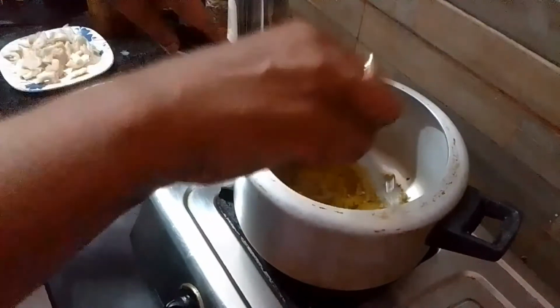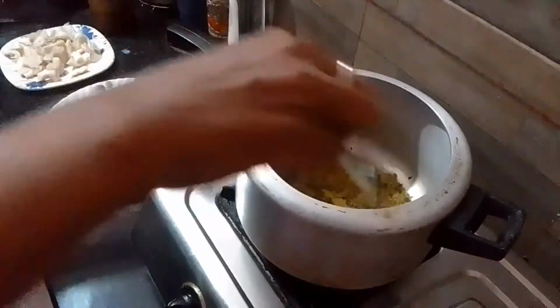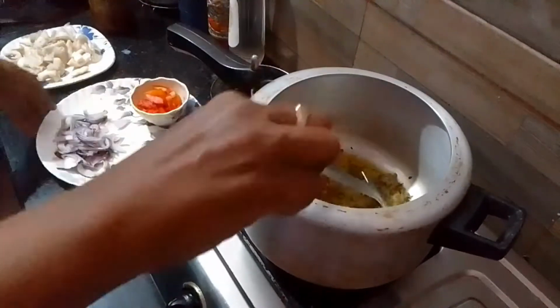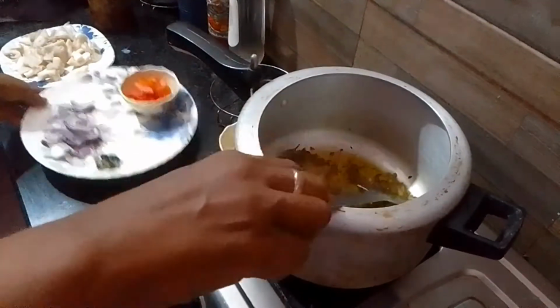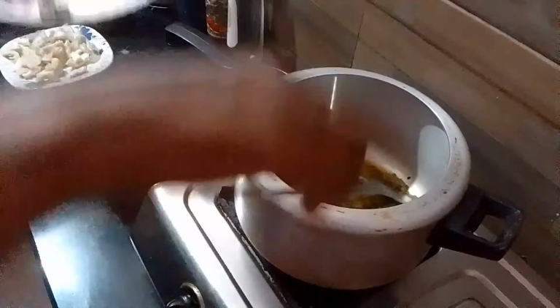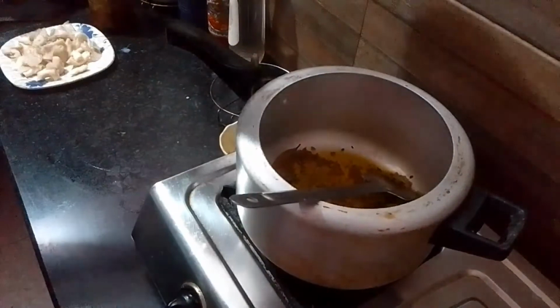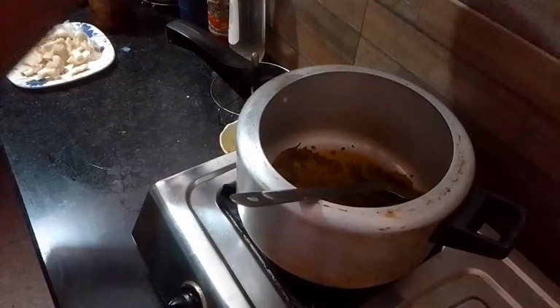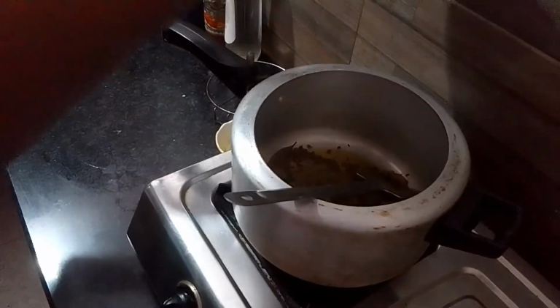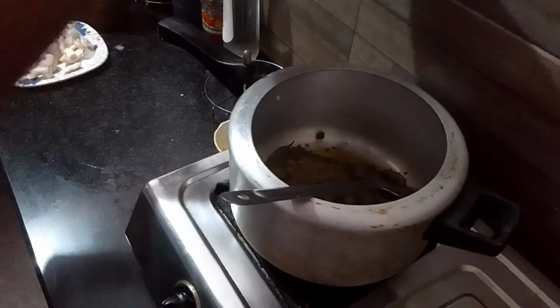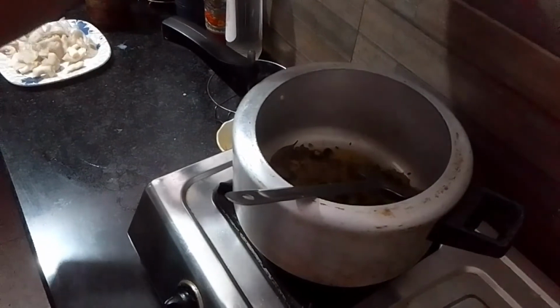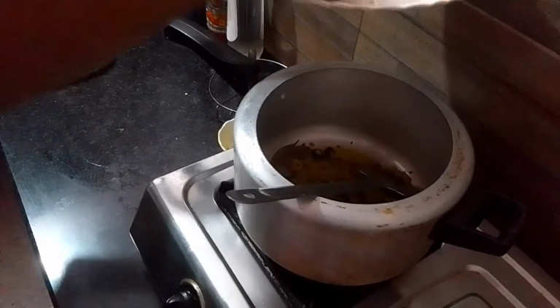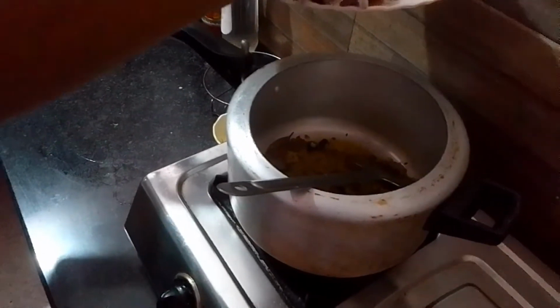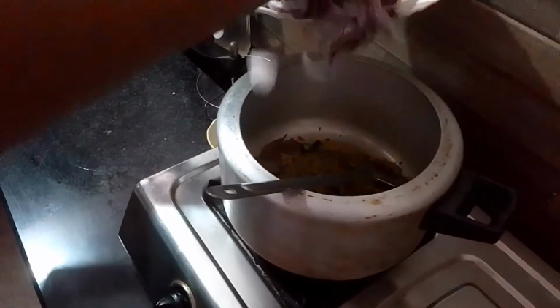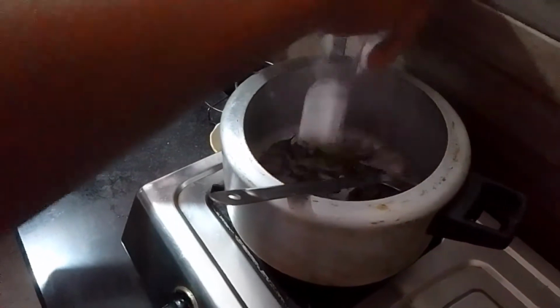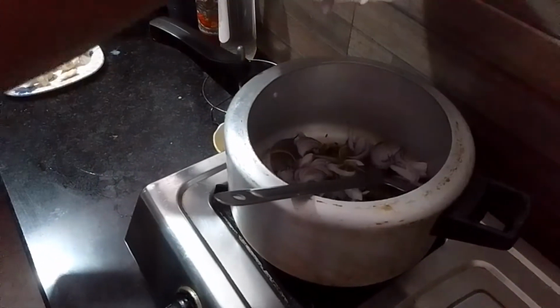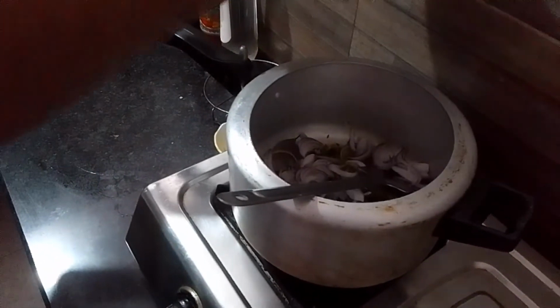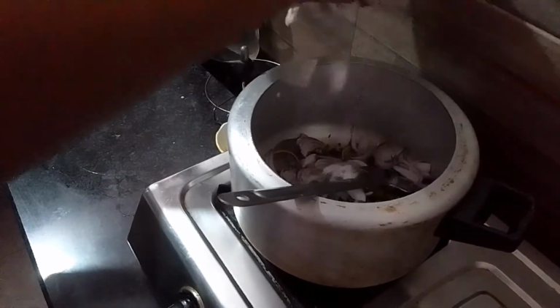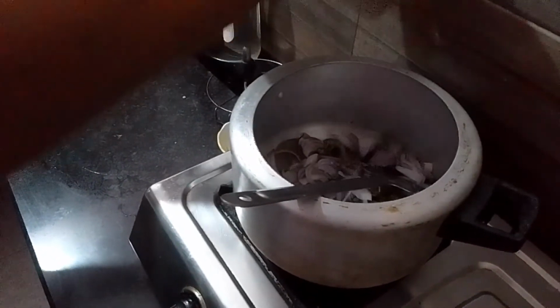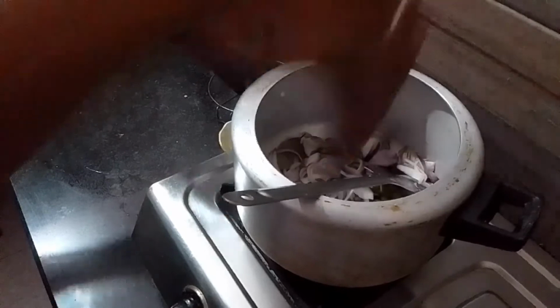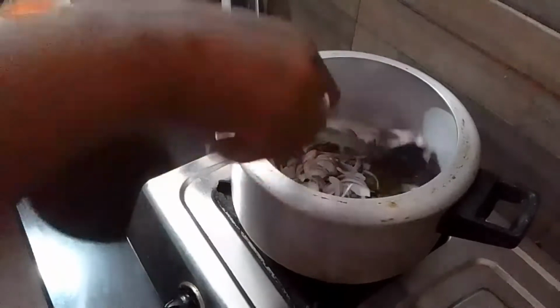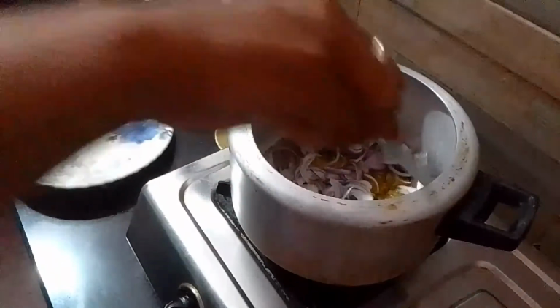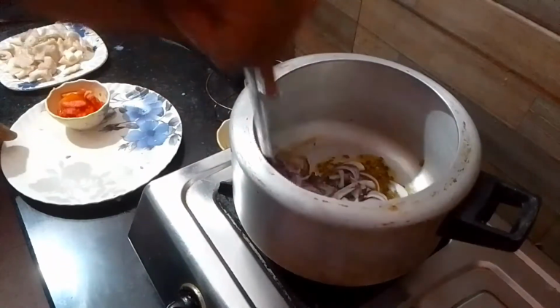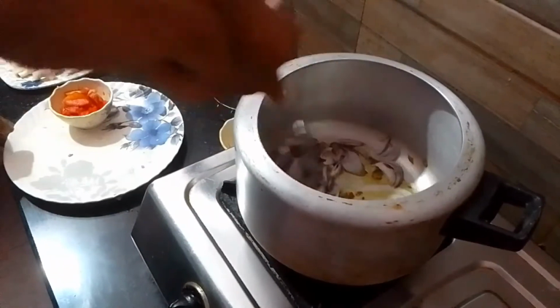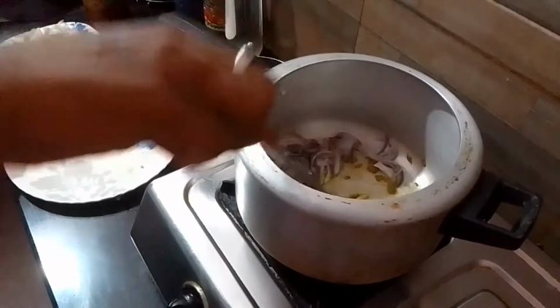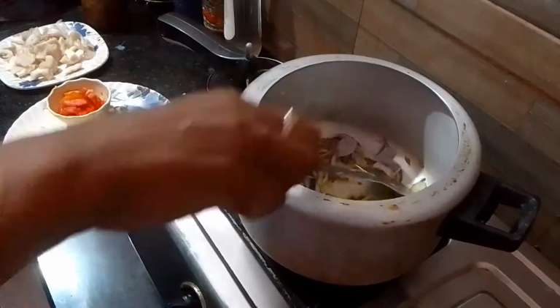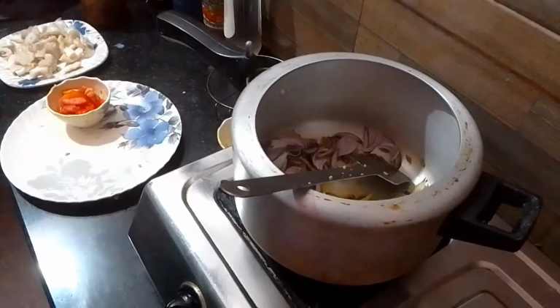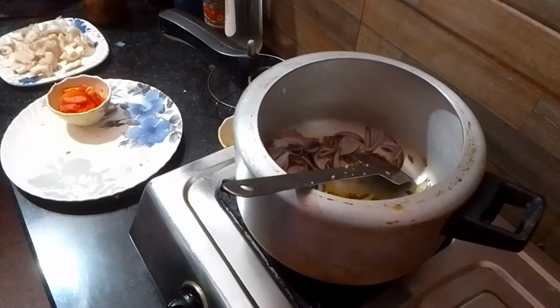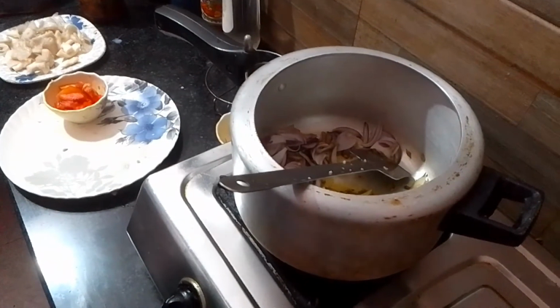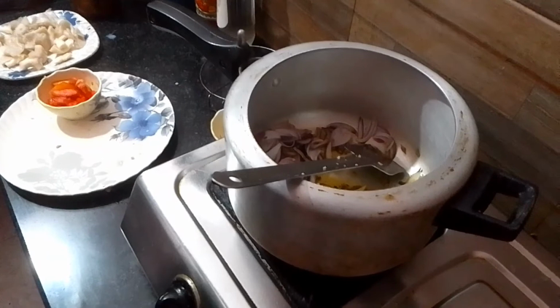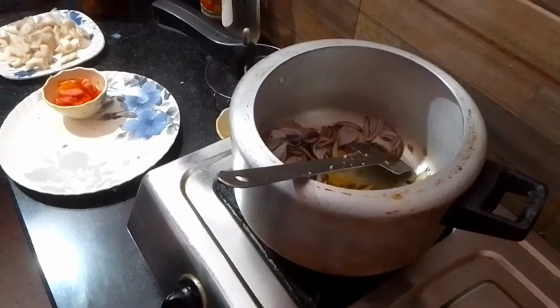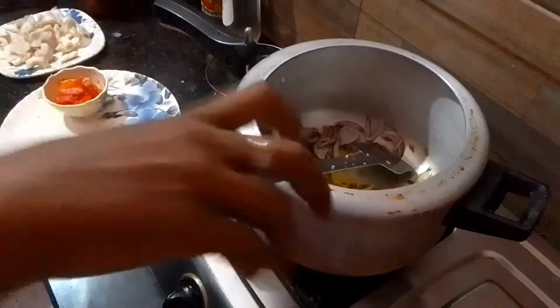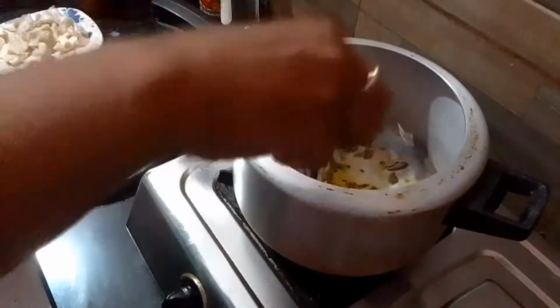I will cook the fish this way. Add a blue bun, add brown pepper, add some pepper.